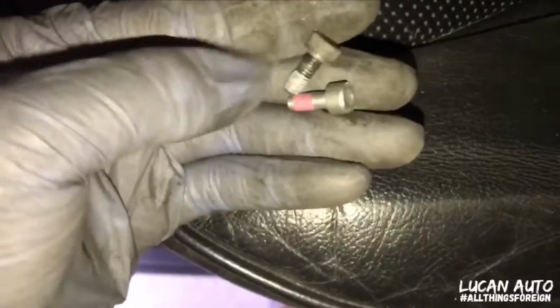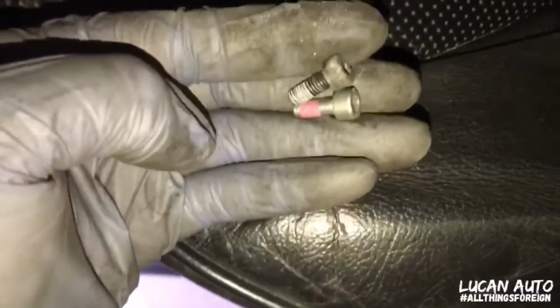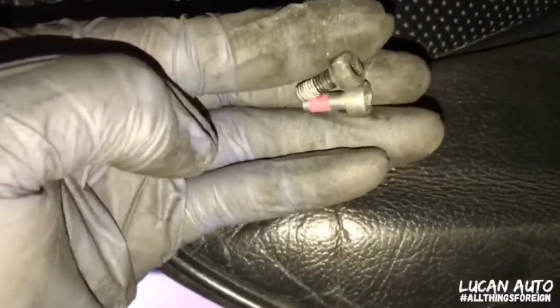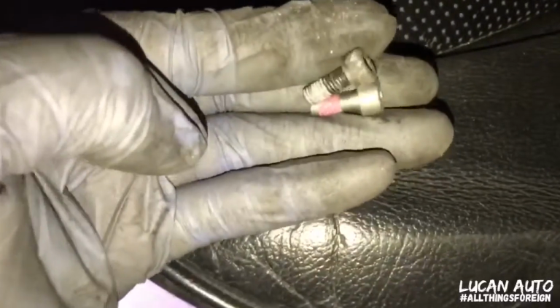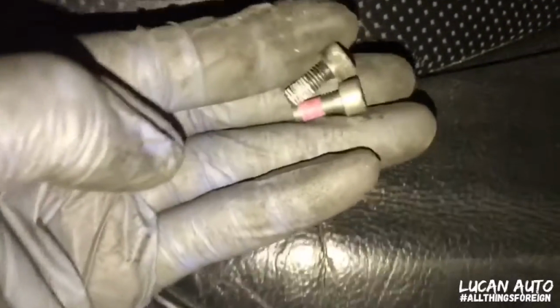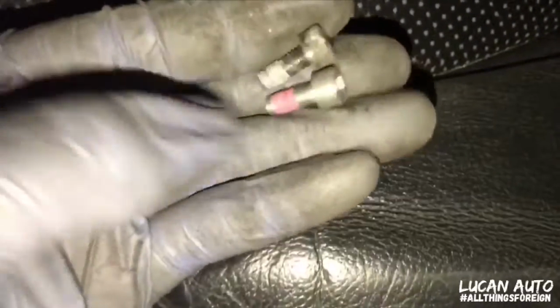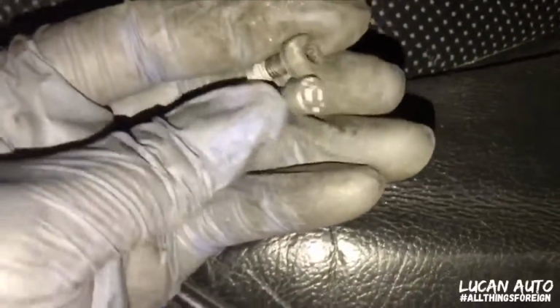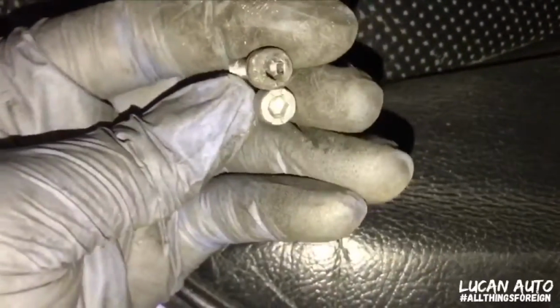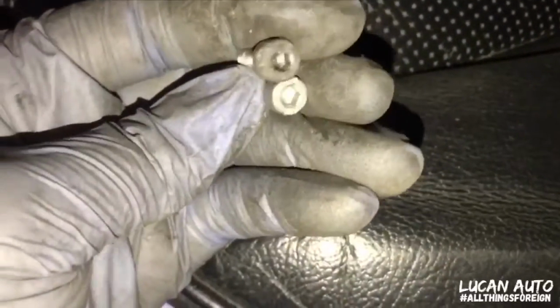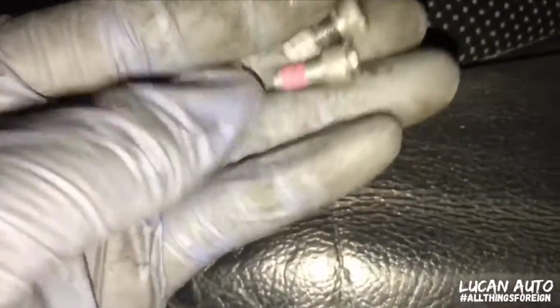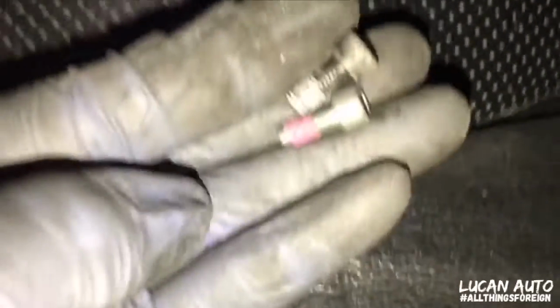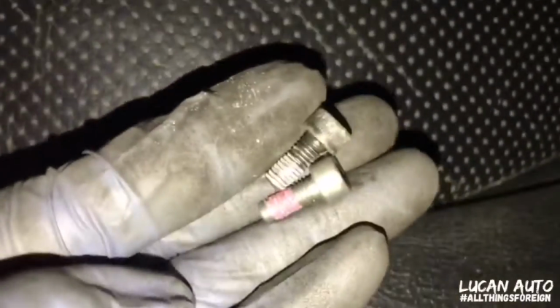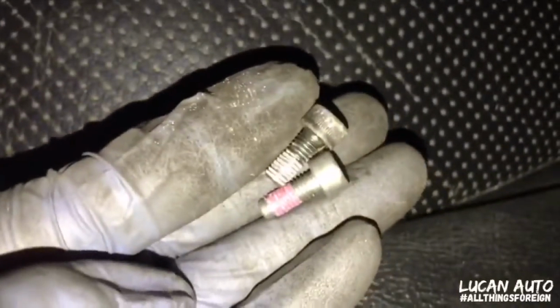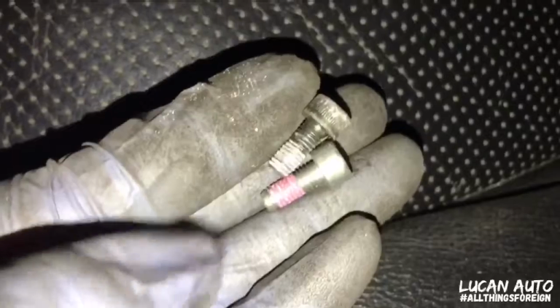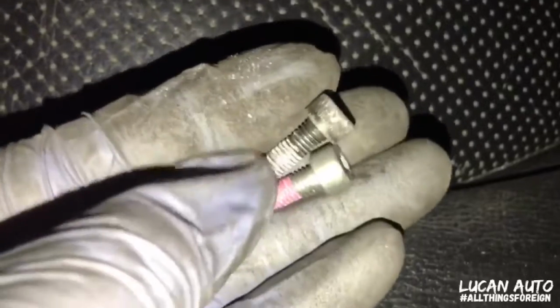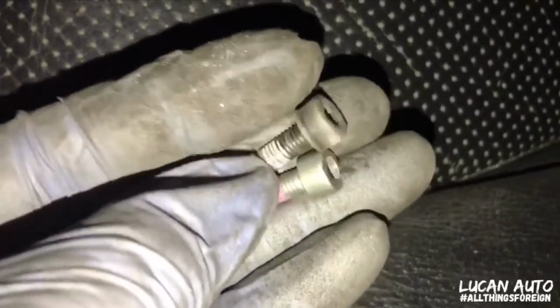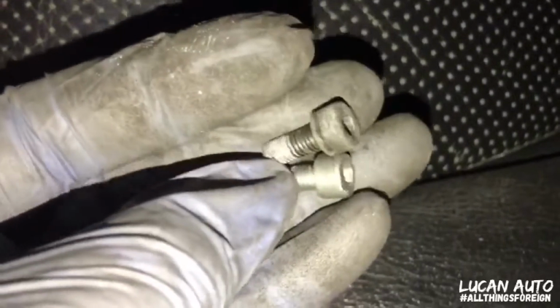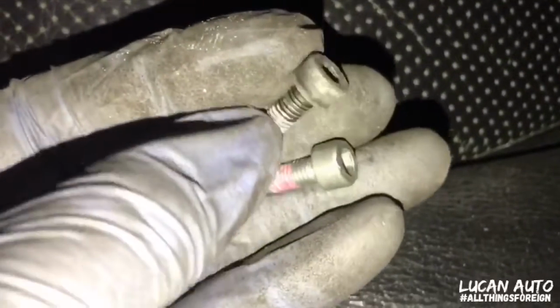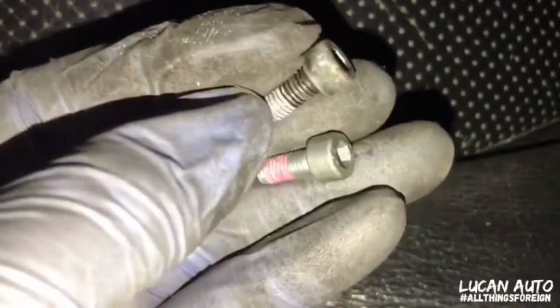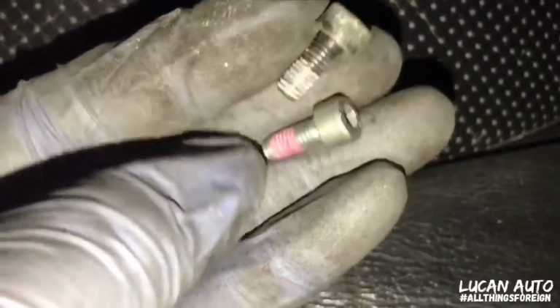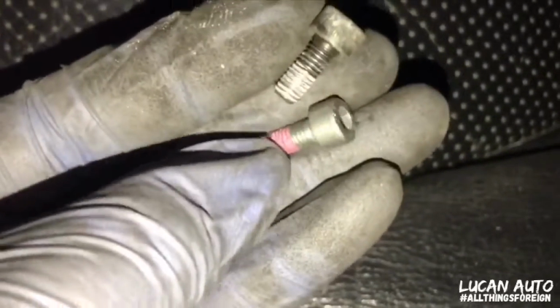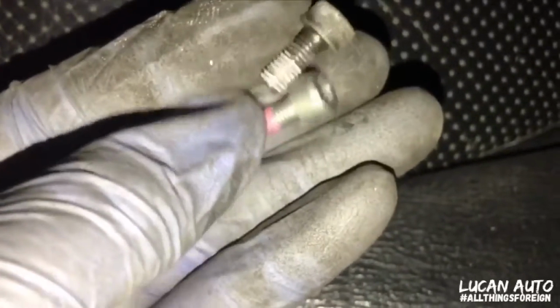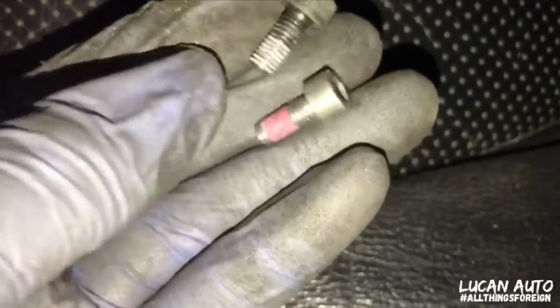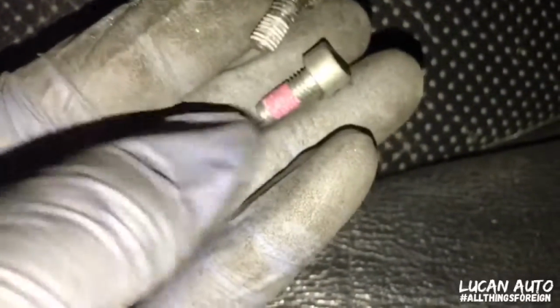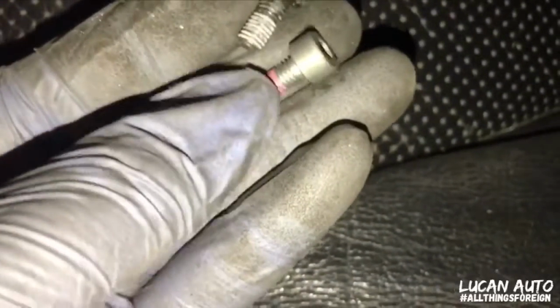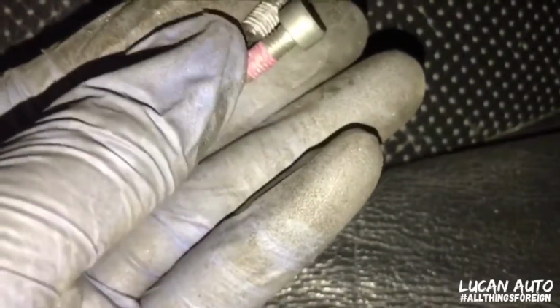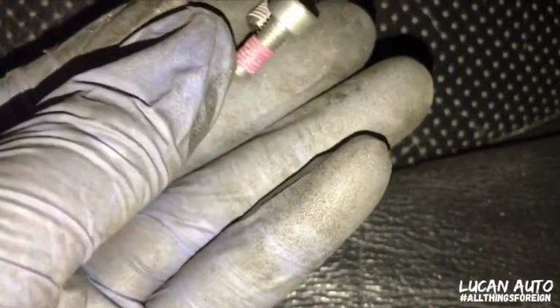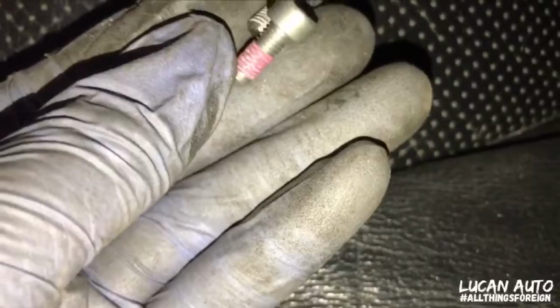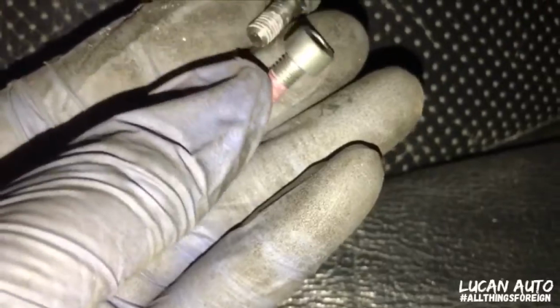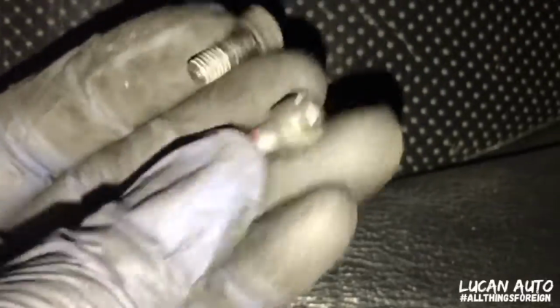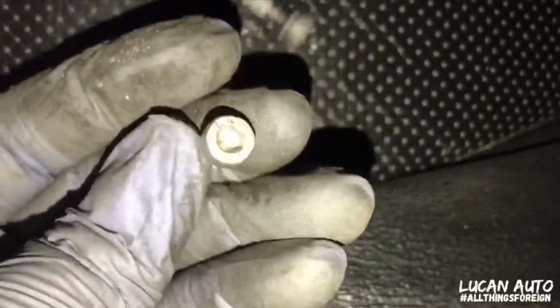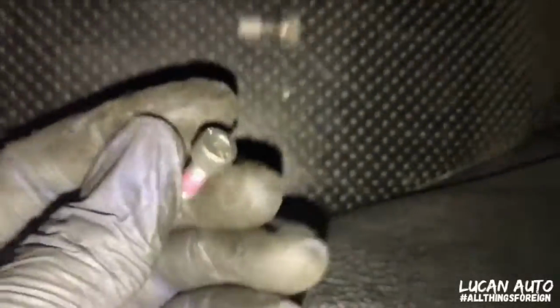You definitely want to put the new bolts in because, as you can see, this is all nasty and dusty. And this one already got anti-seize on it and is ready to go in.